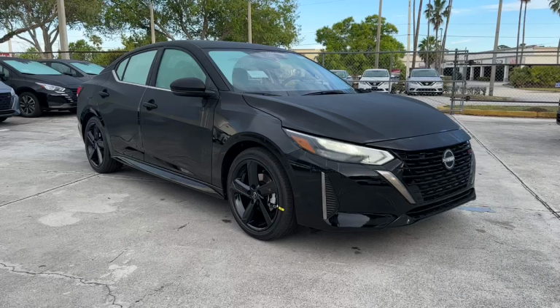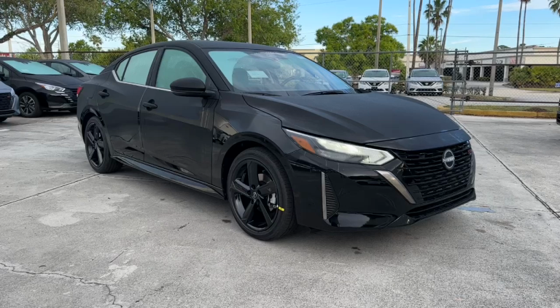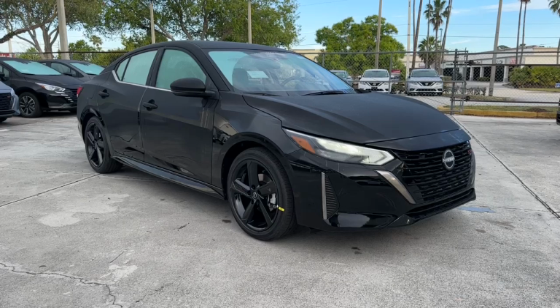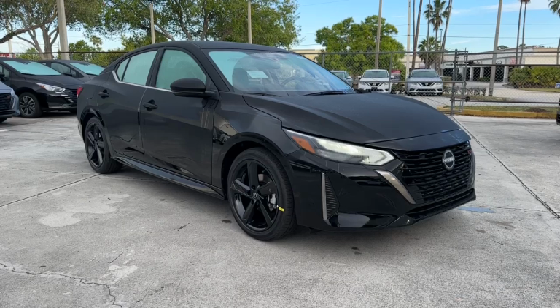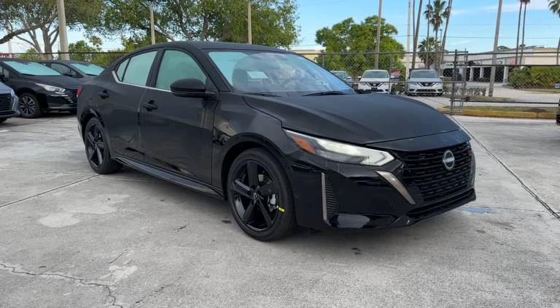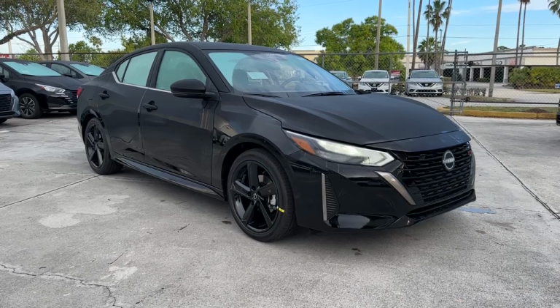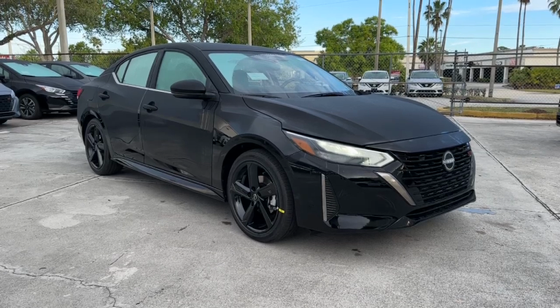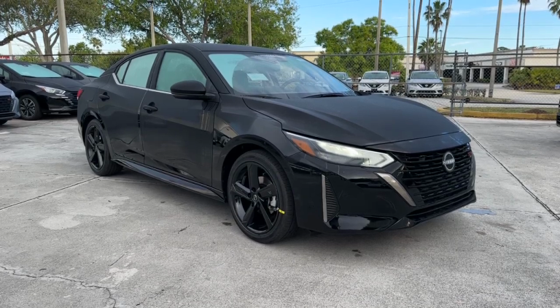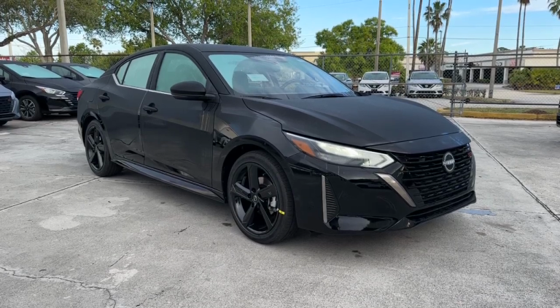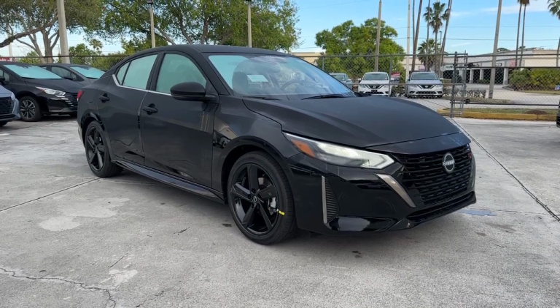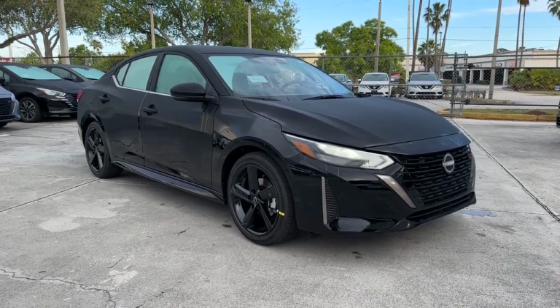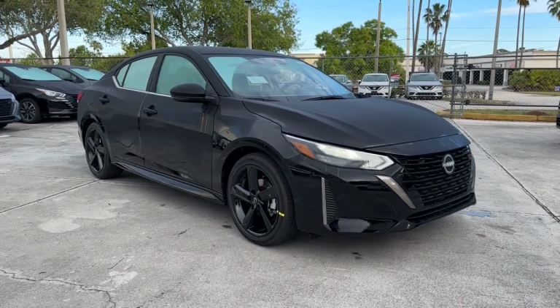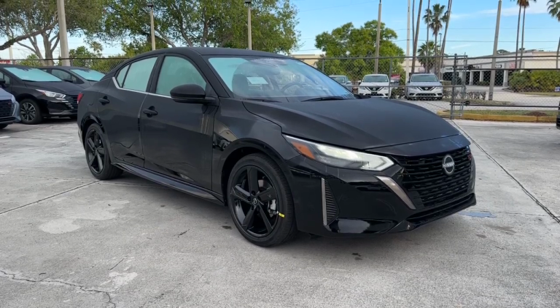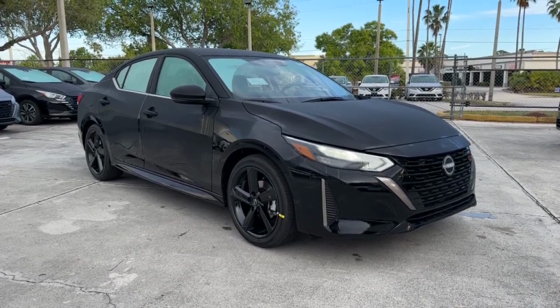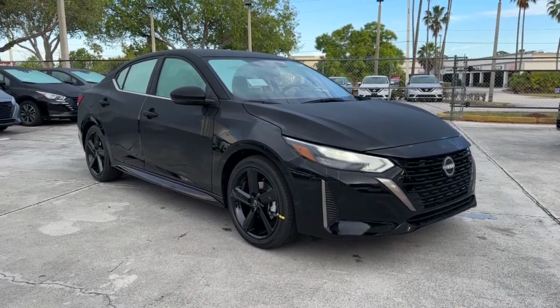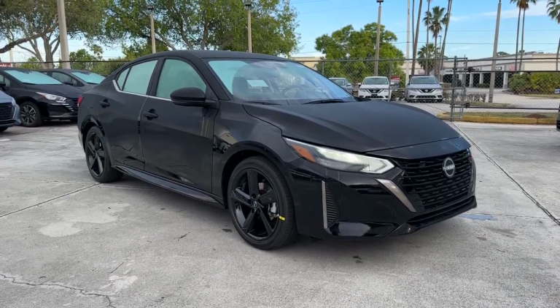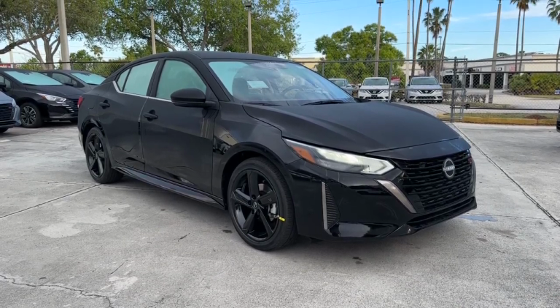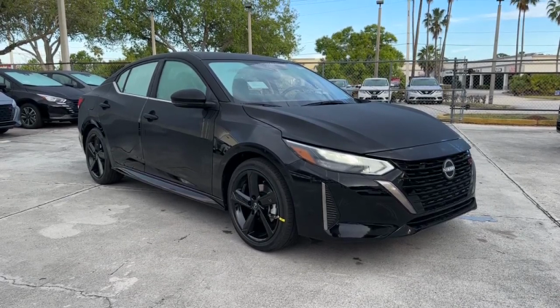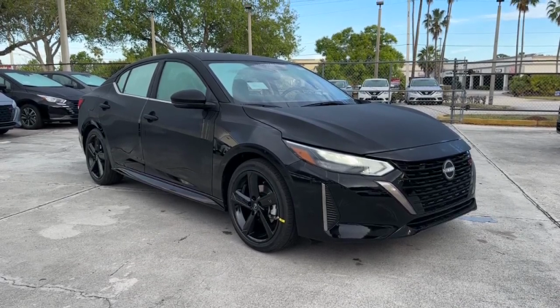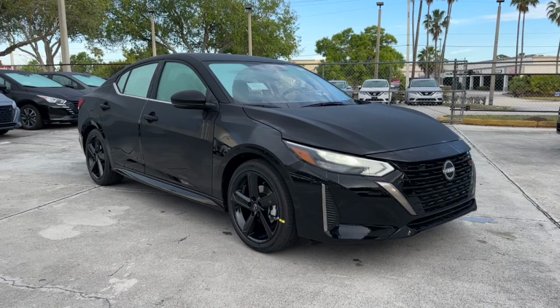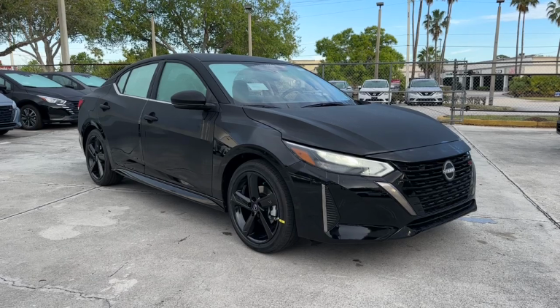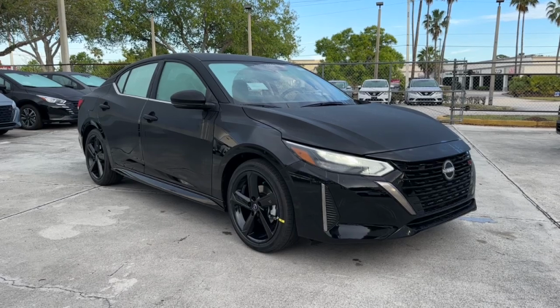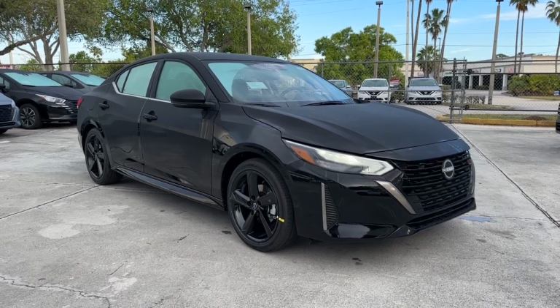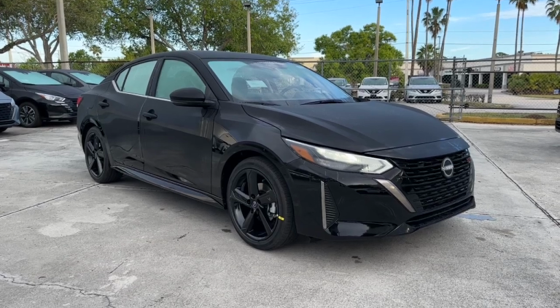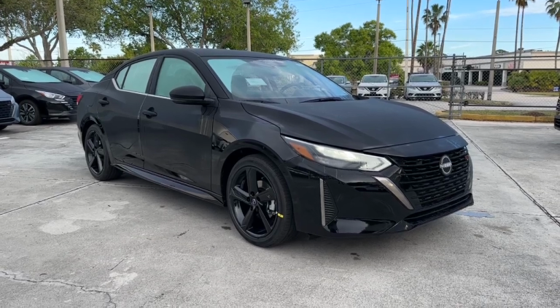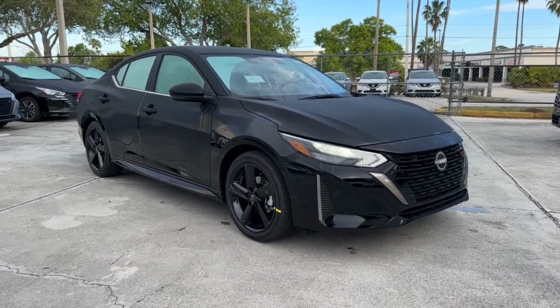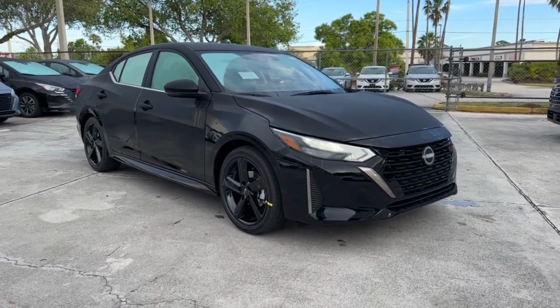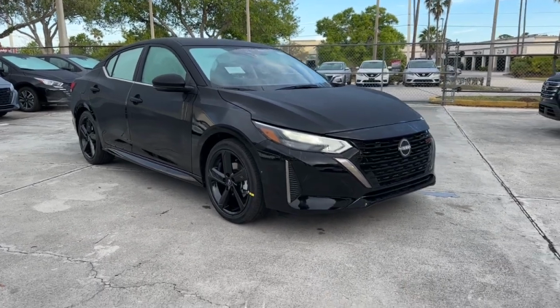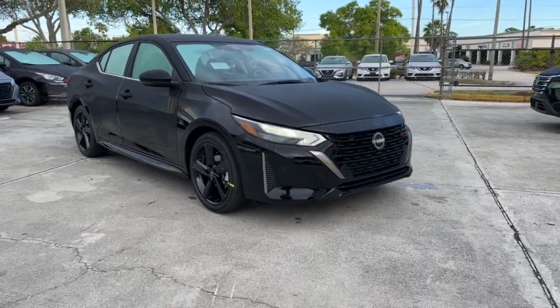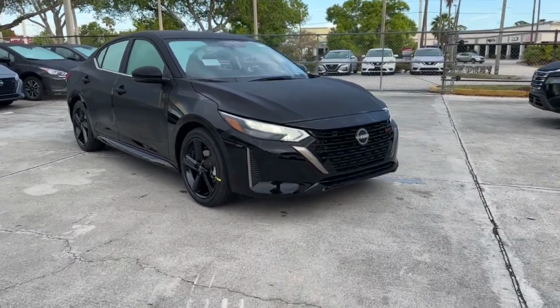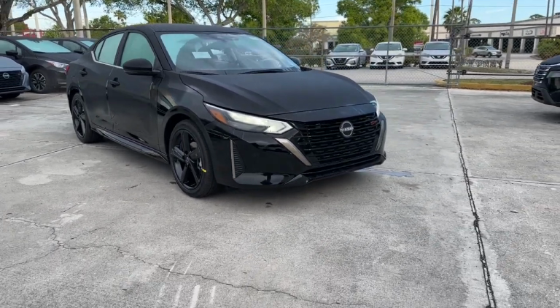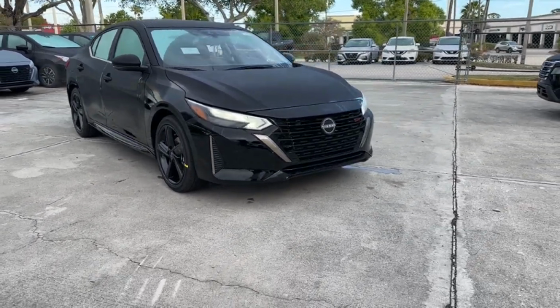Introducing the 2024 Nissan Sentra. This roomy Sentra makes your daily drive fun, comfortable, and convenient.